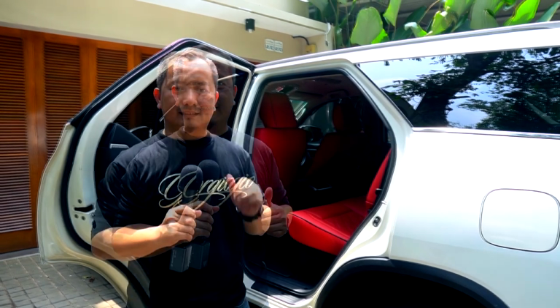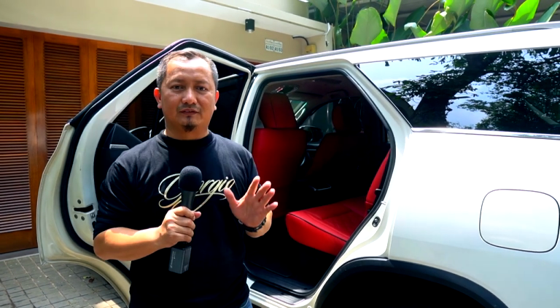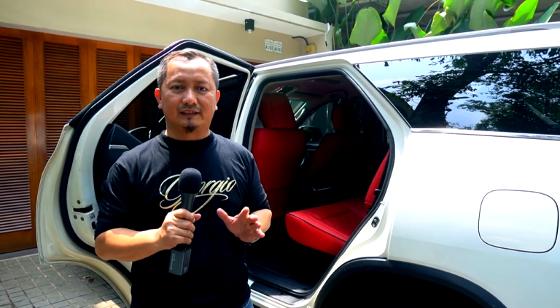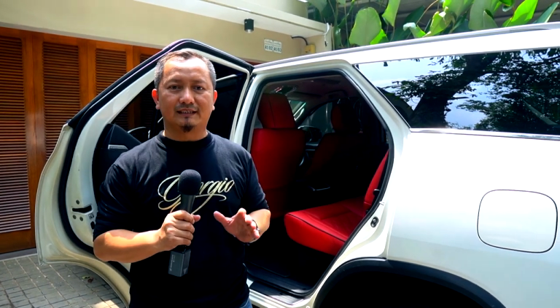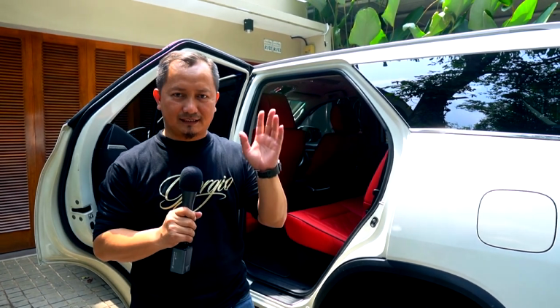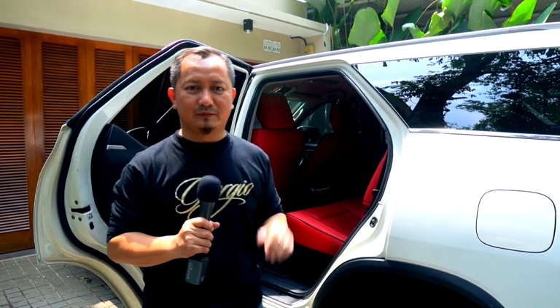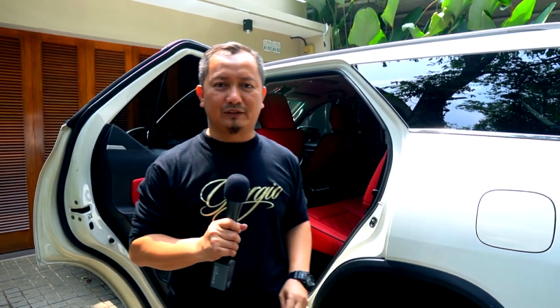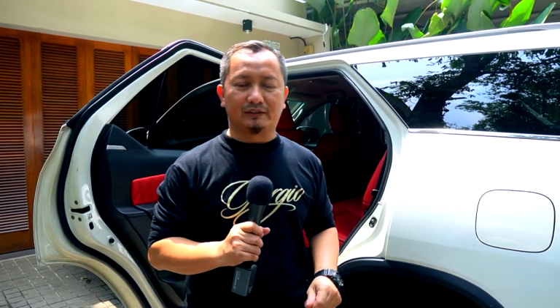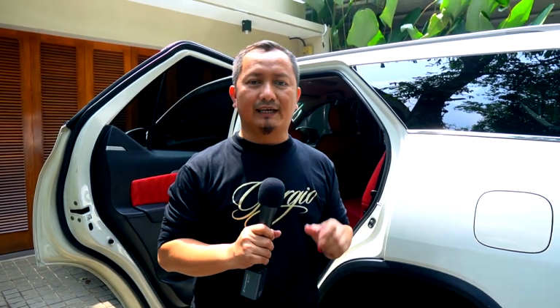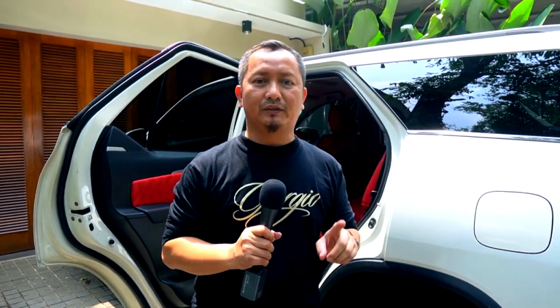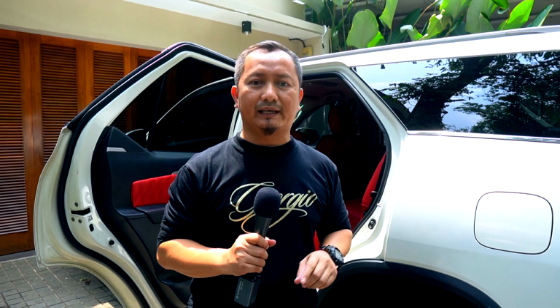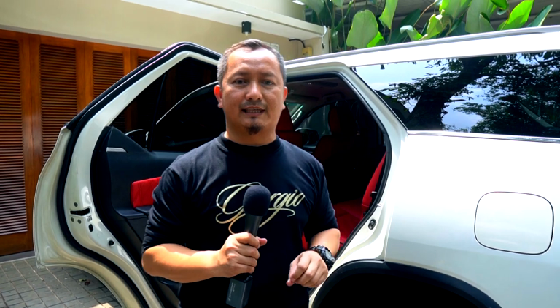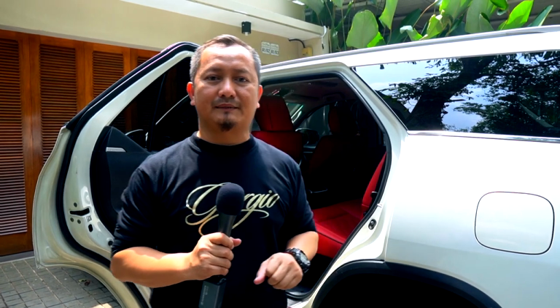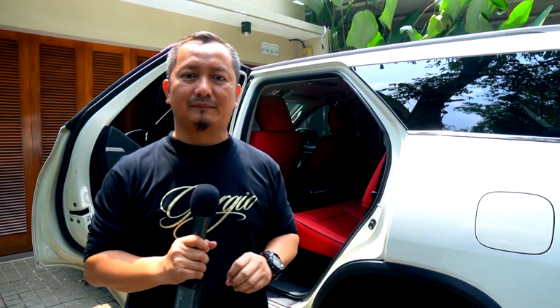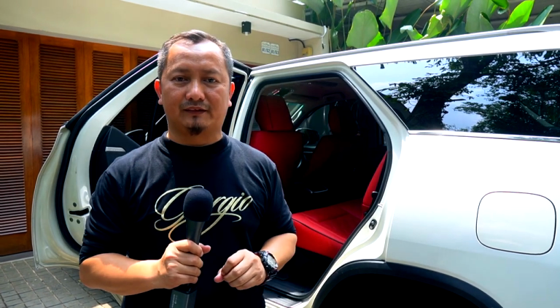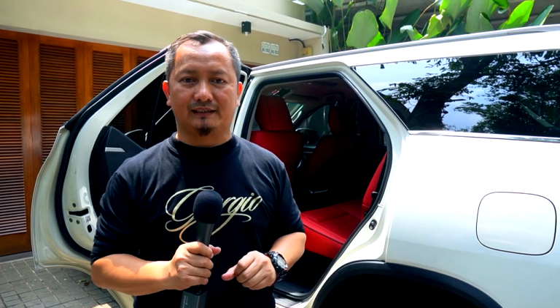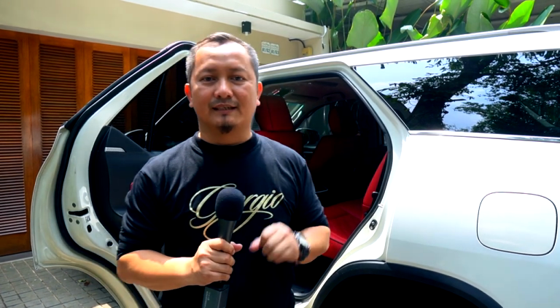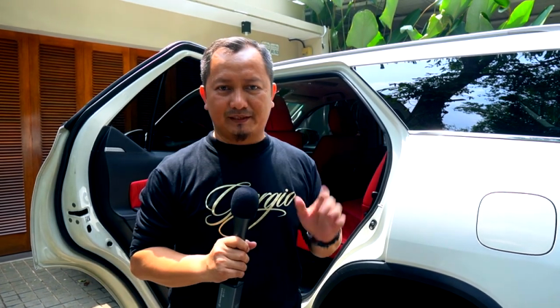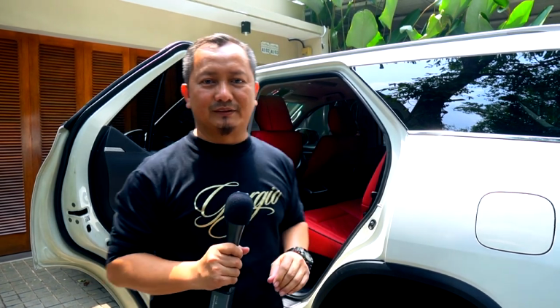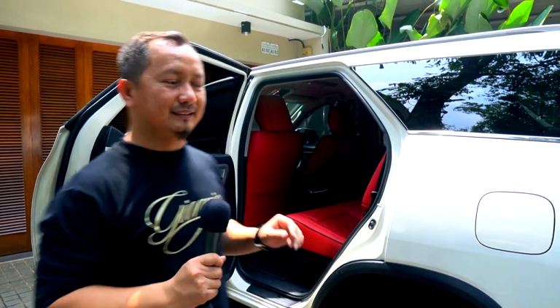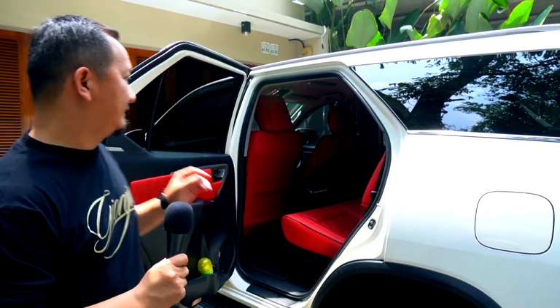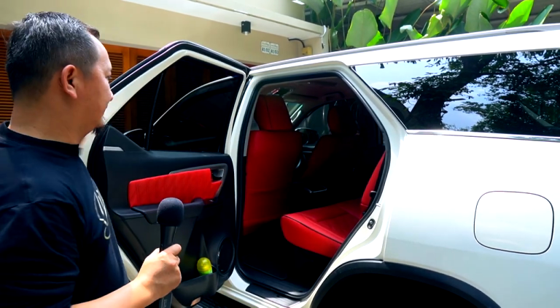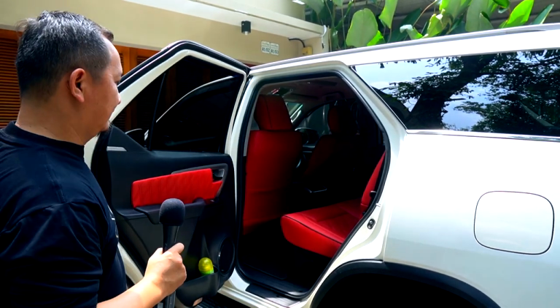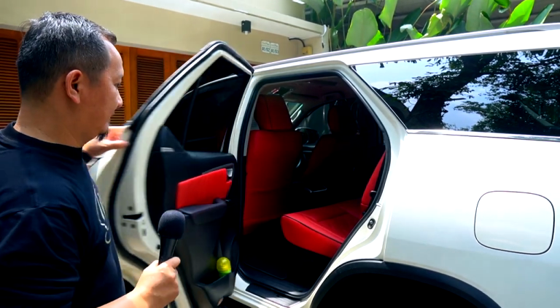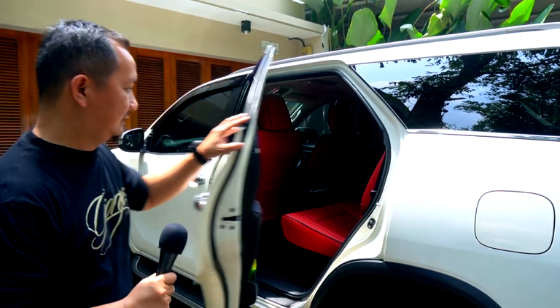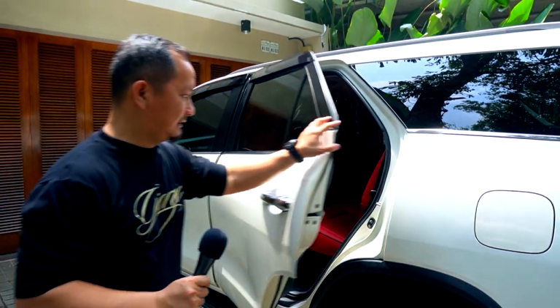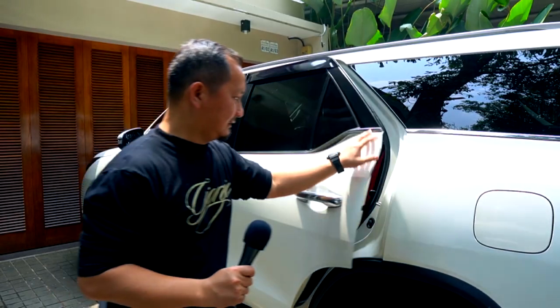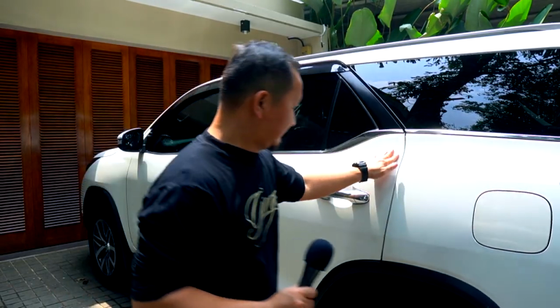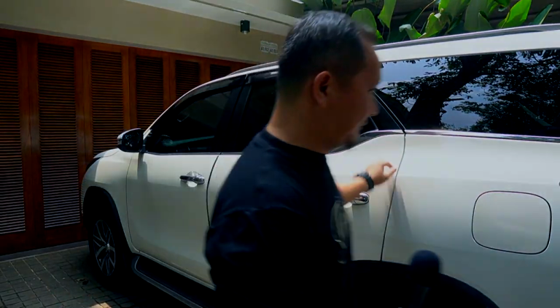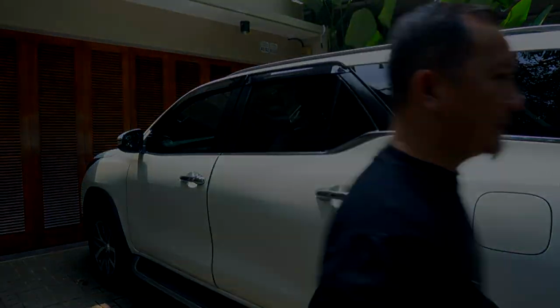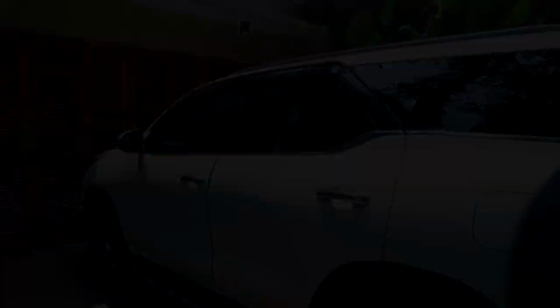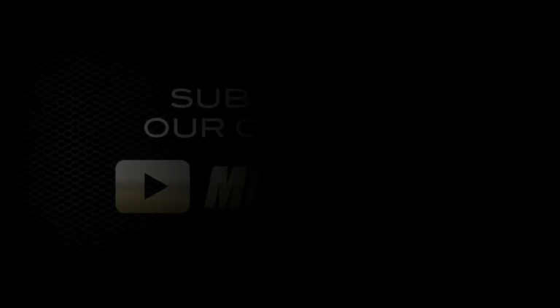Saya Arief Ndor Didi. Sampai ketemu di liputan berikutnya. Jangan lupa untuk like dan subscribe channel MBTEC Review. Sampai ketemu. Assalamualaikum.